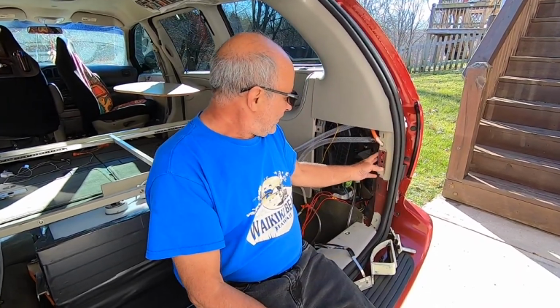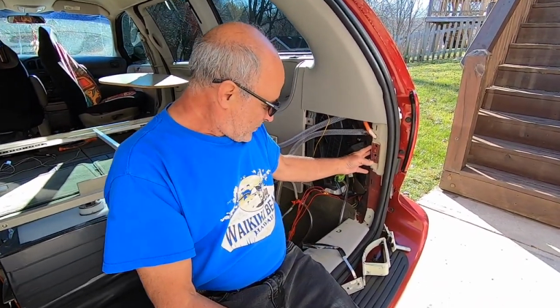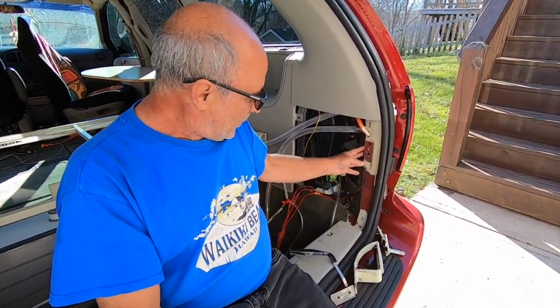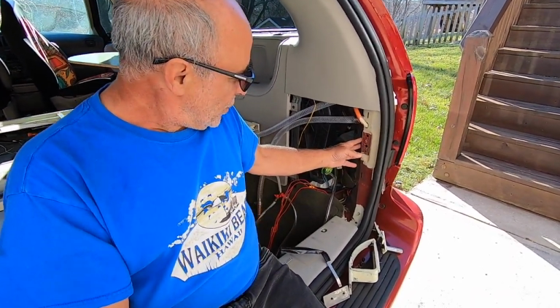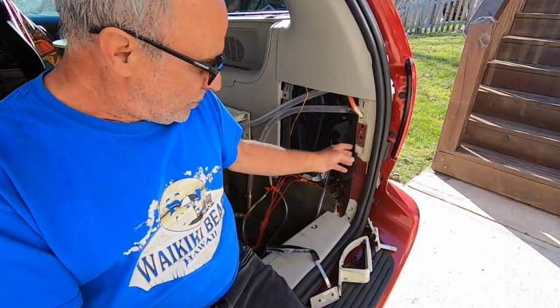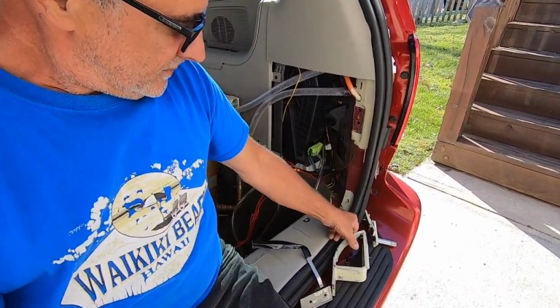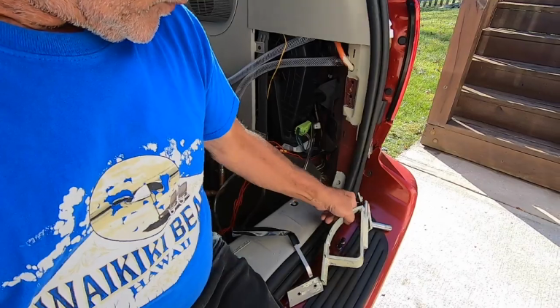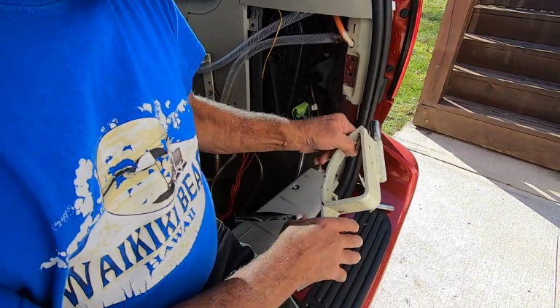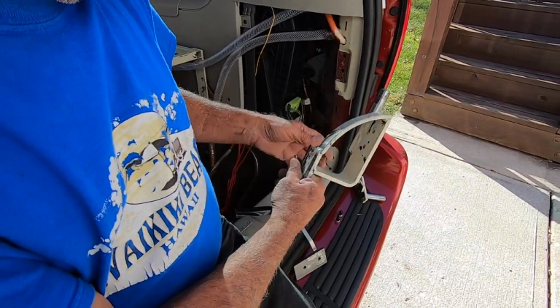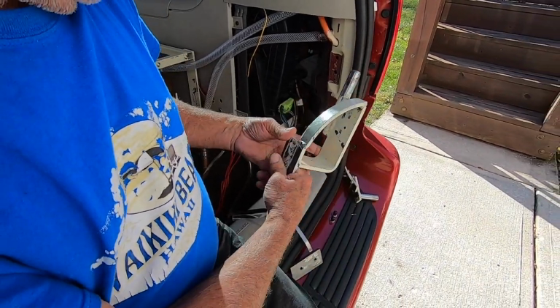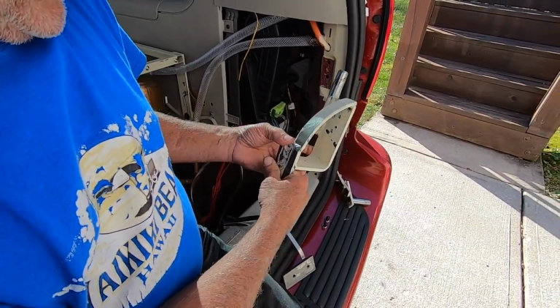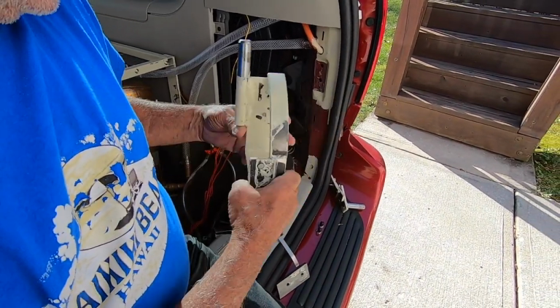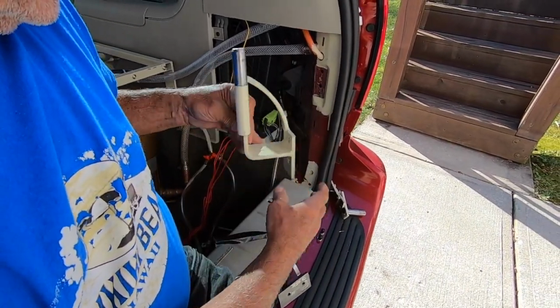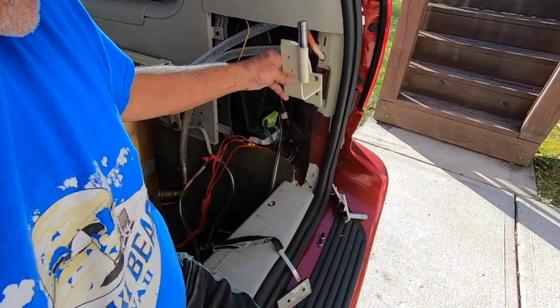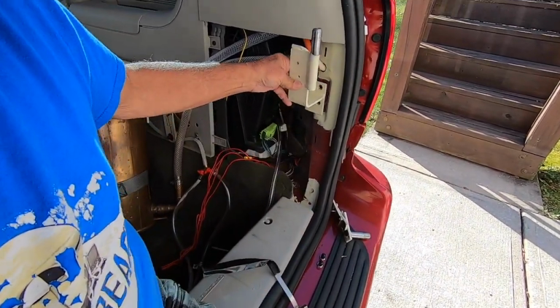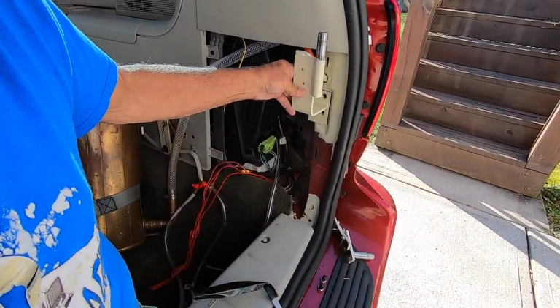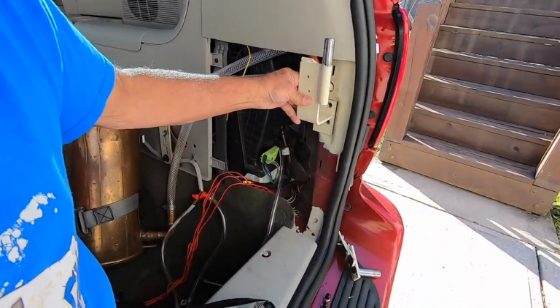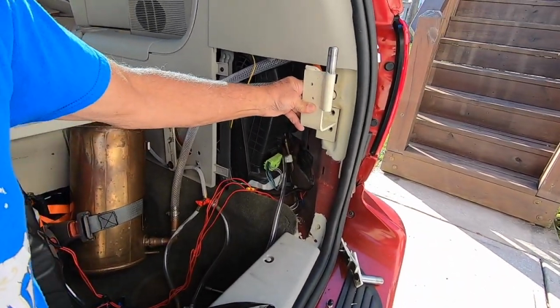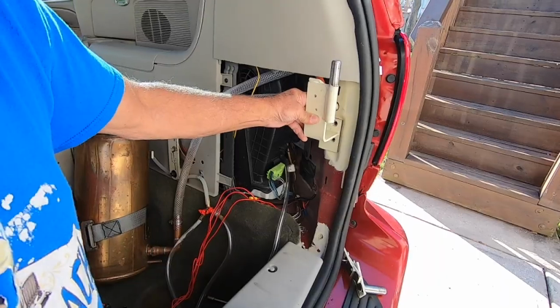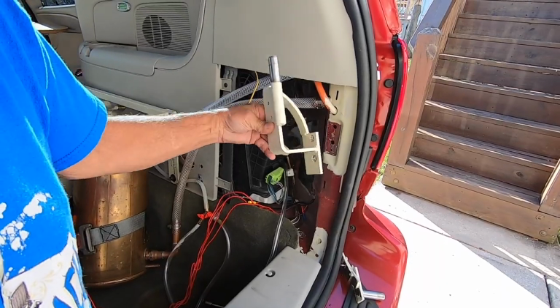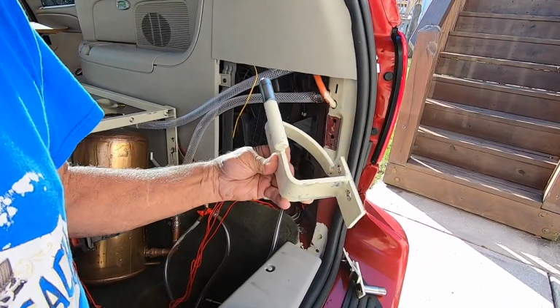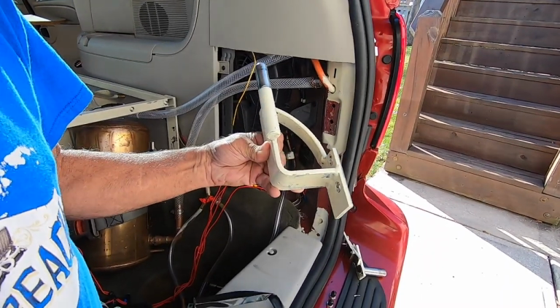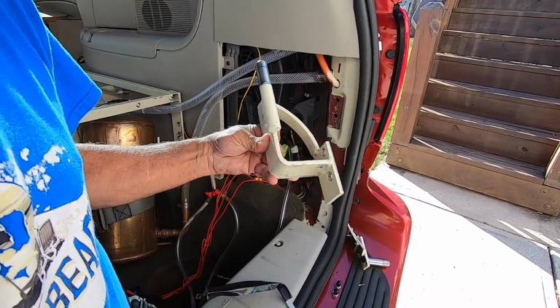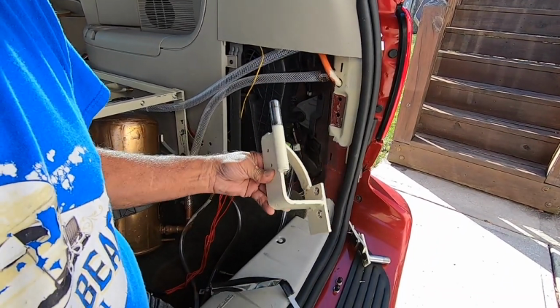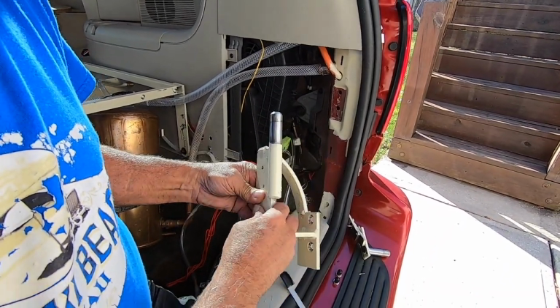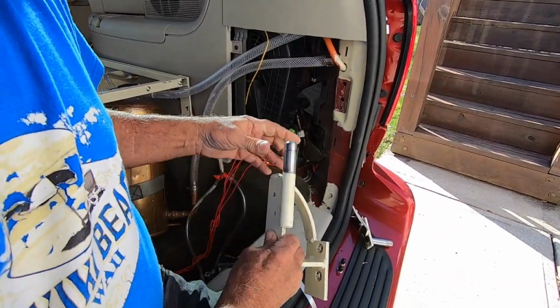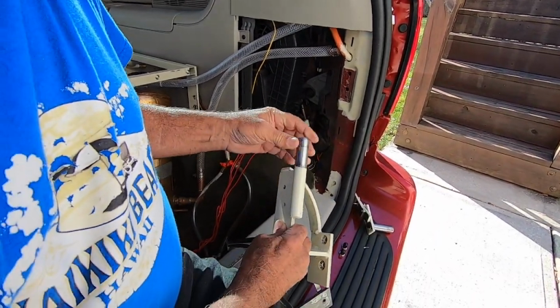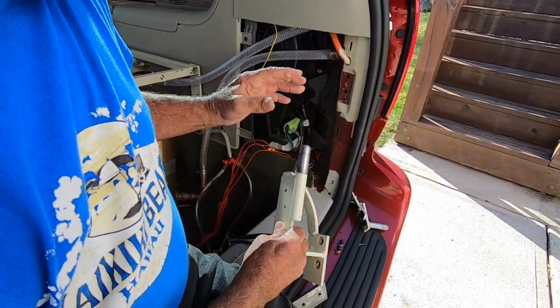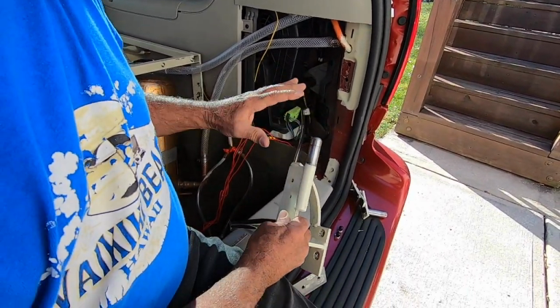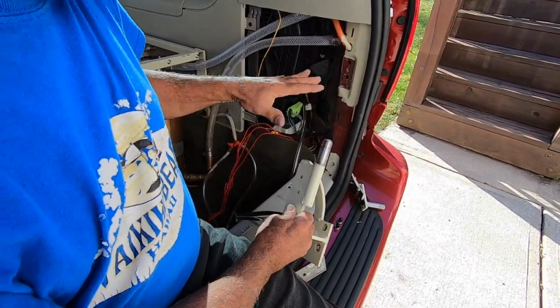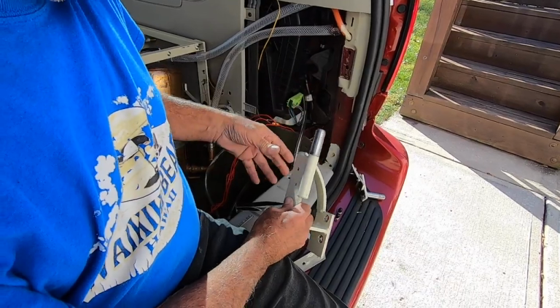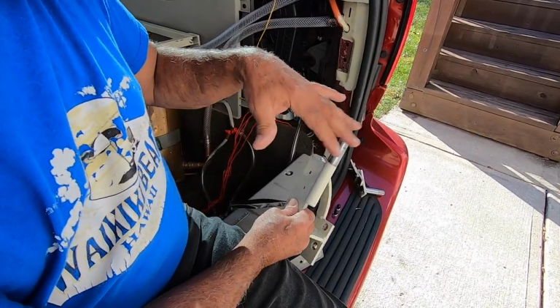Today, I'm going to show you — I'm going to put the van back together. I've disassembled it, and I'm going to reassemble it, and I'm going to show you the parts that I made to support the swing arm, the swing out.